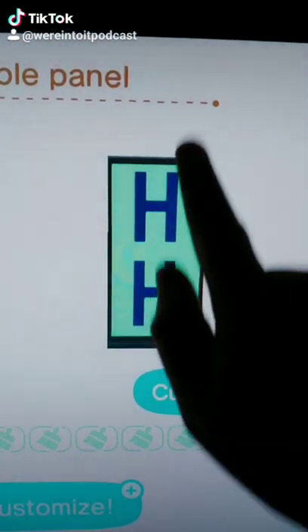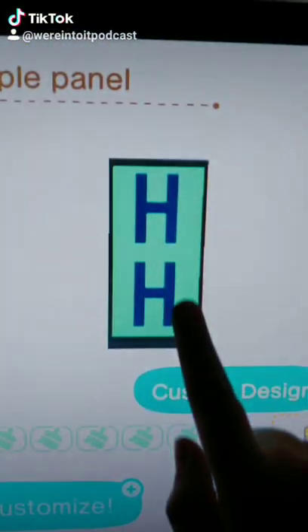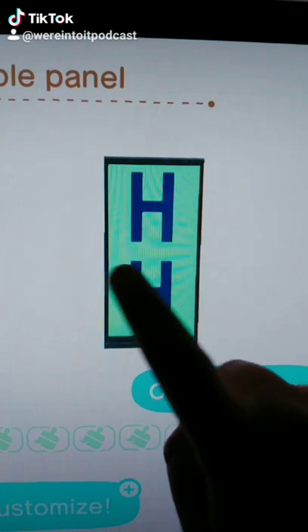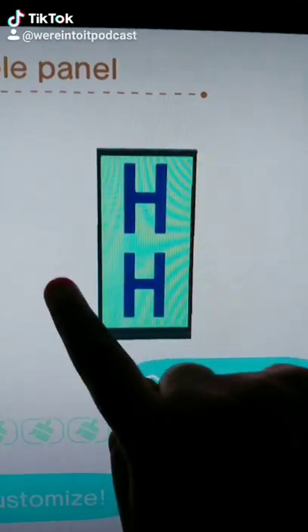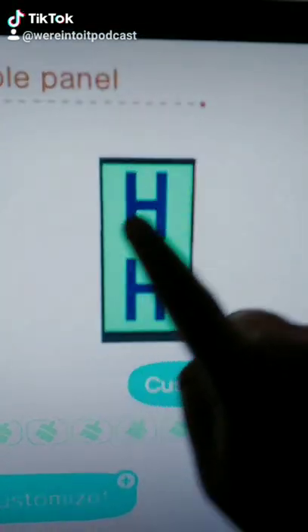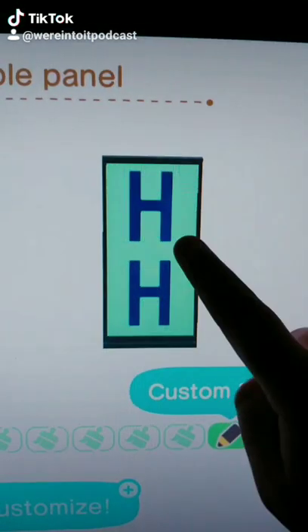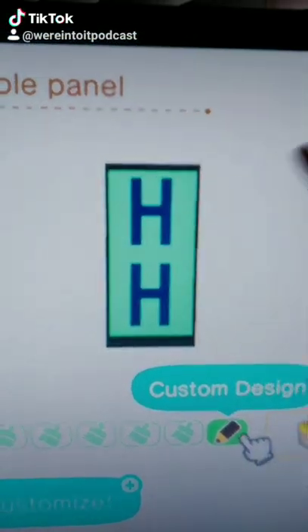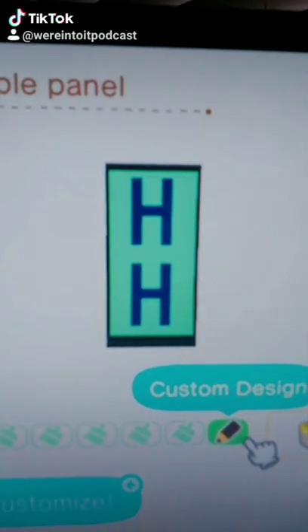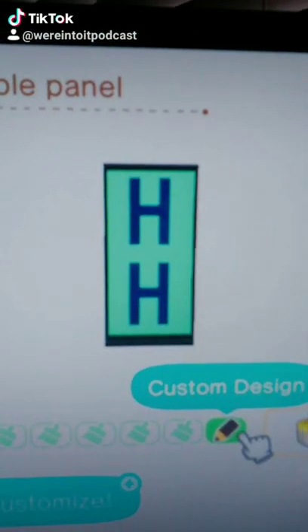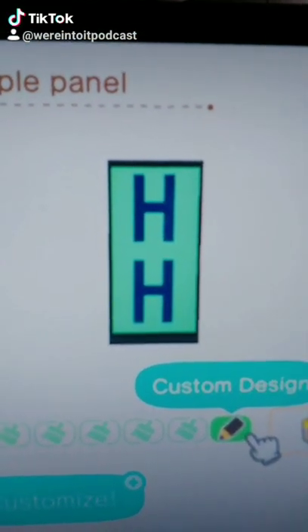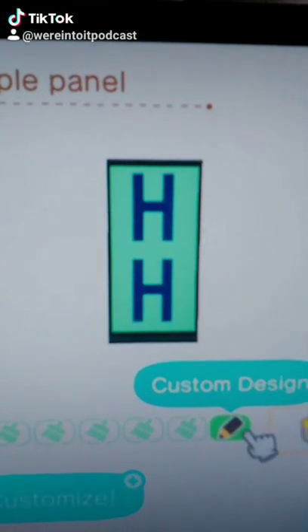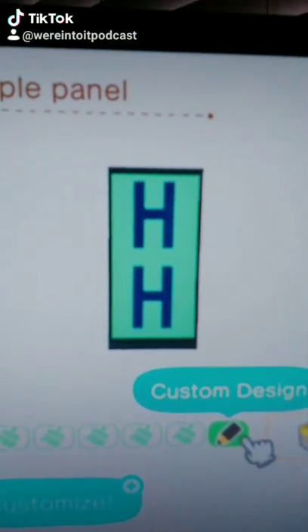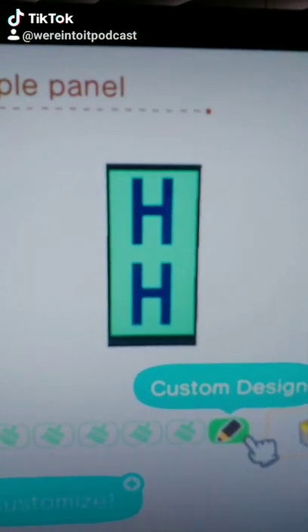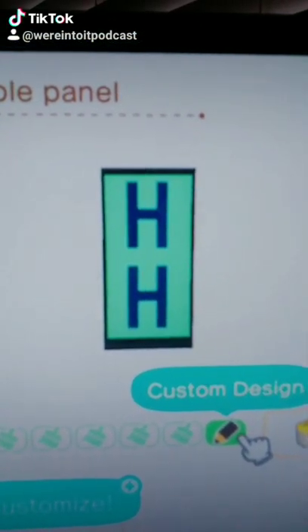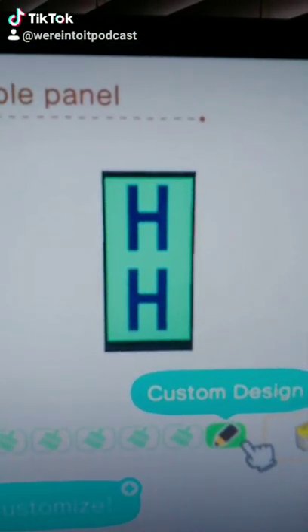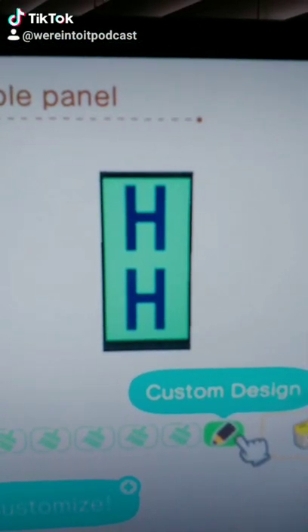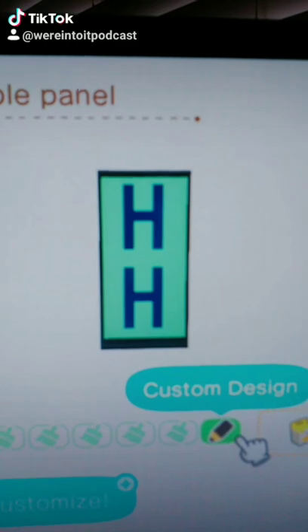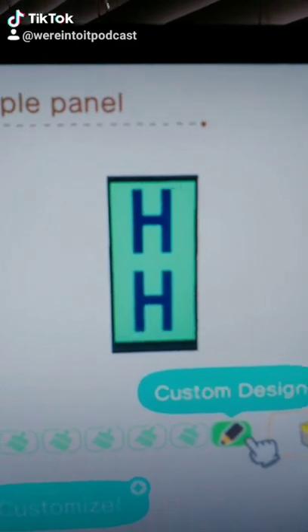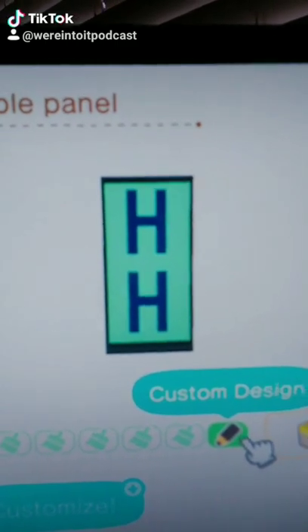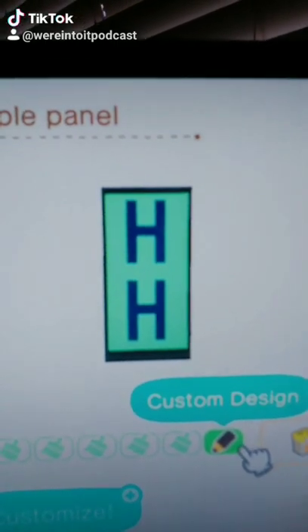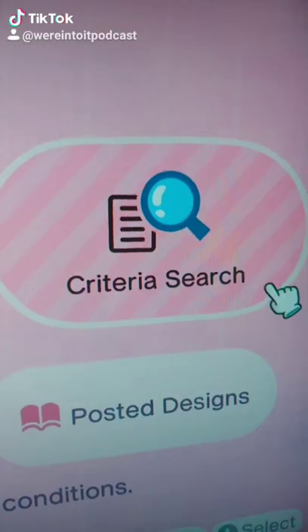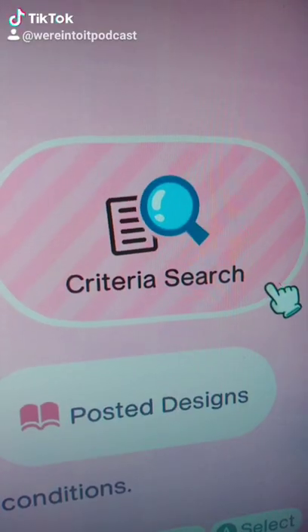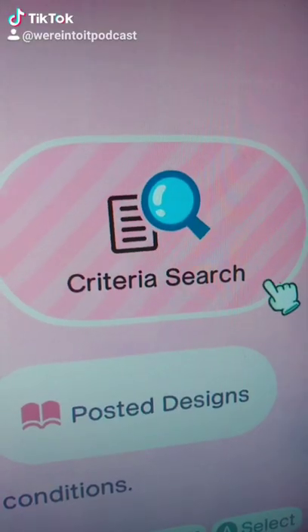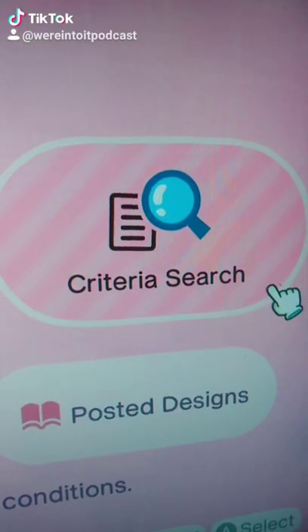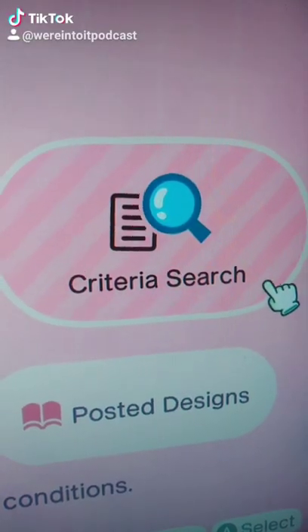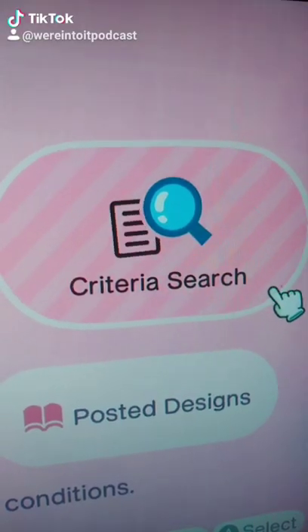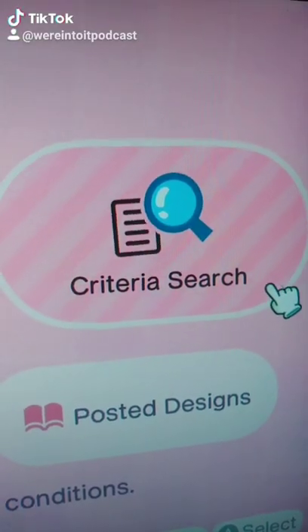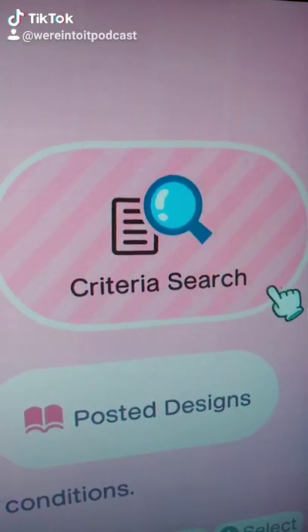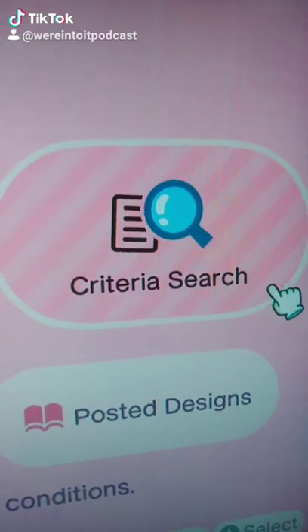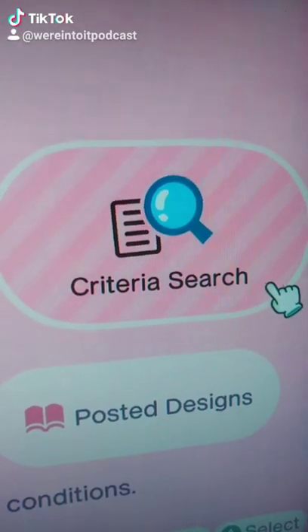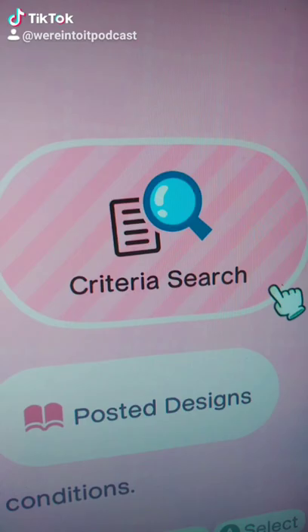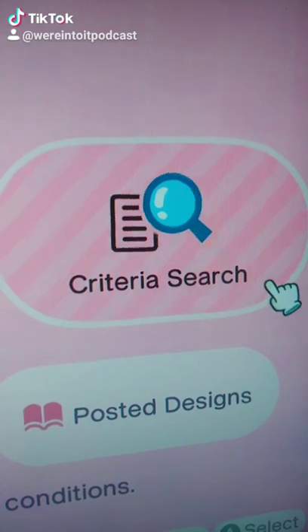So I'm customizing each panel for each letter. We're going to do H-A-L-S-E-Y for Halsey. For the letters, just go to your Able Sisters and do a criteria search of each letter you need.